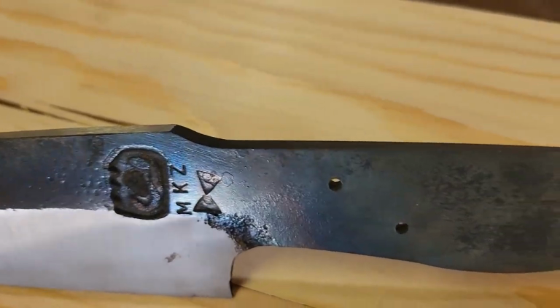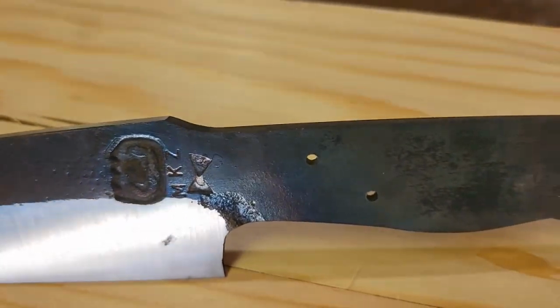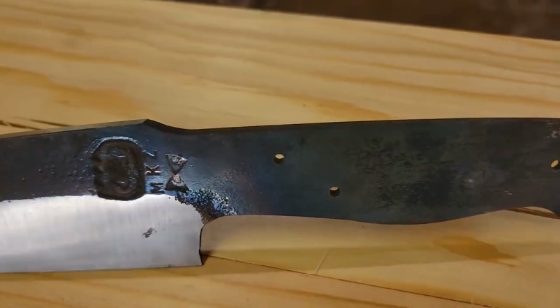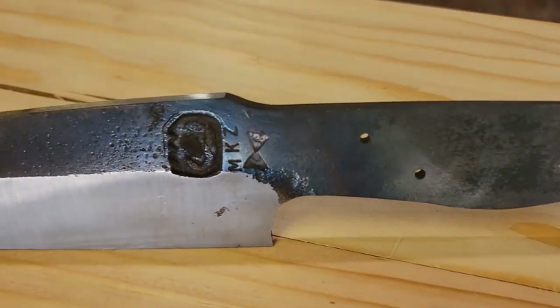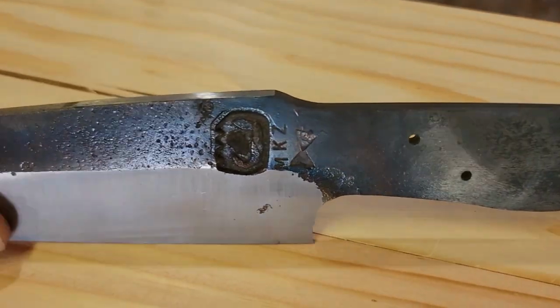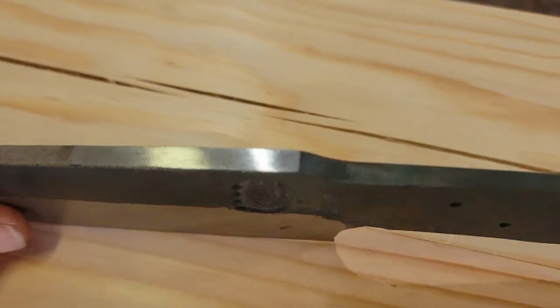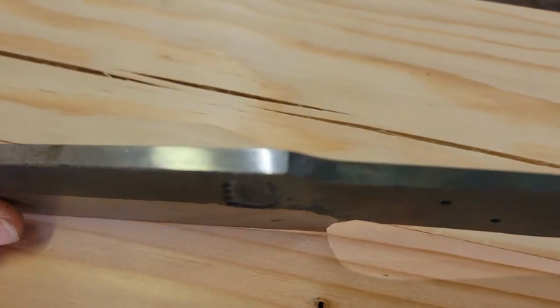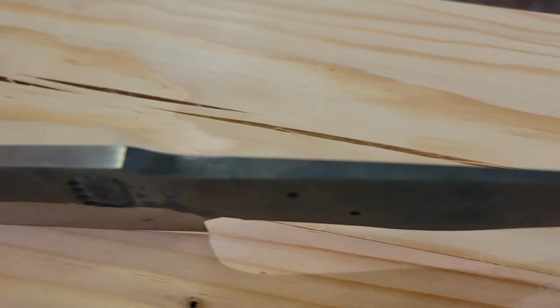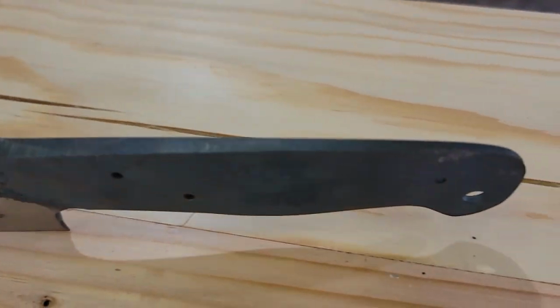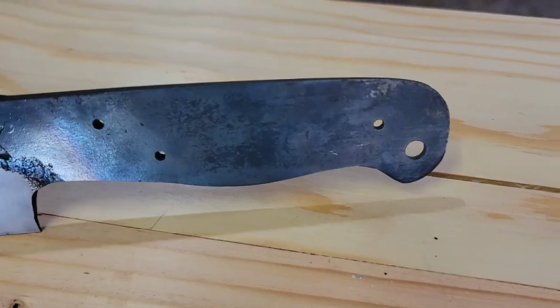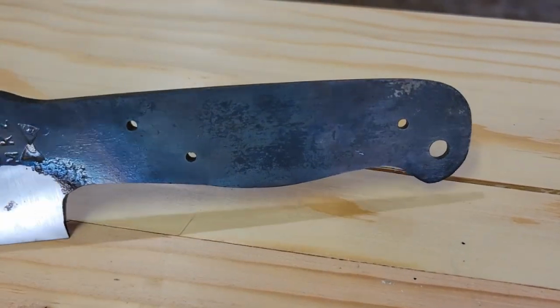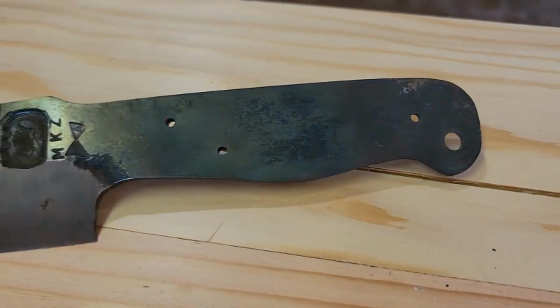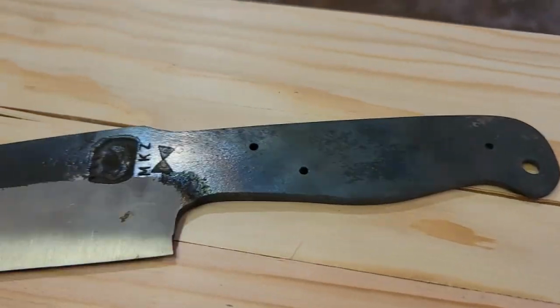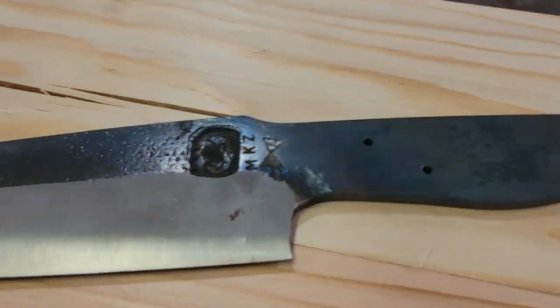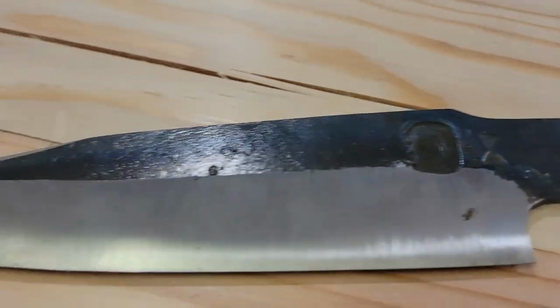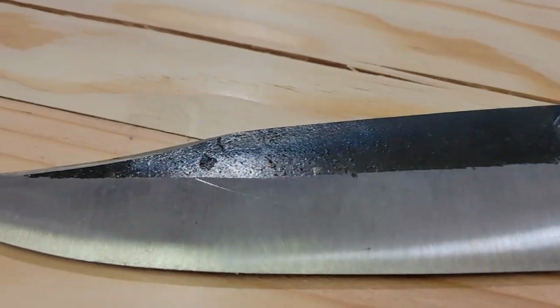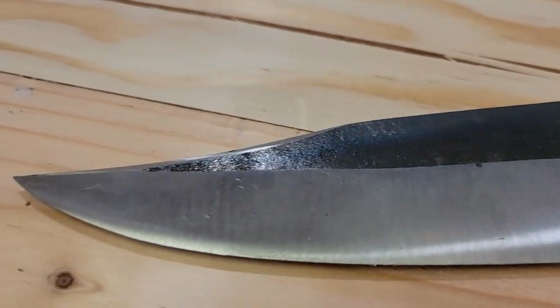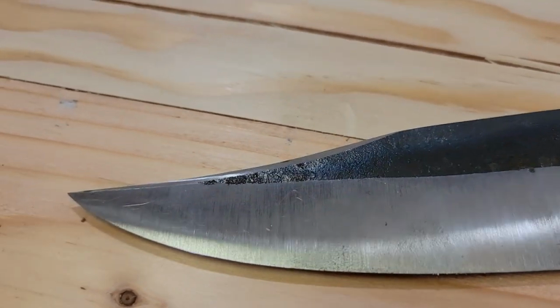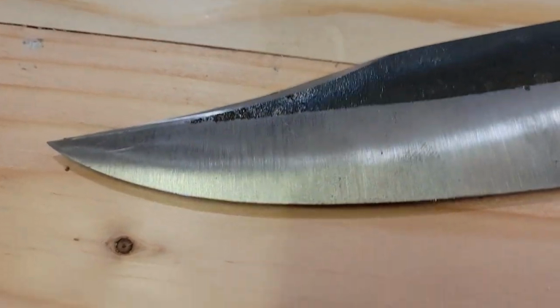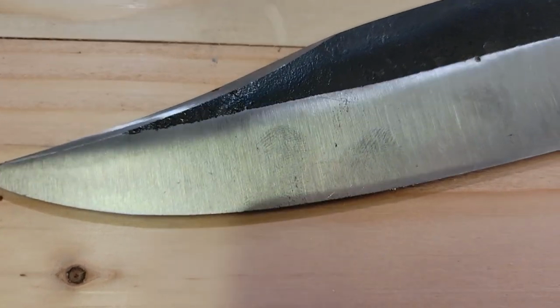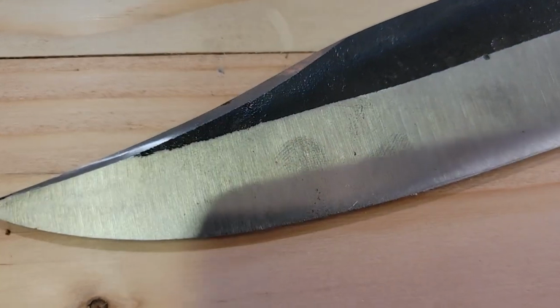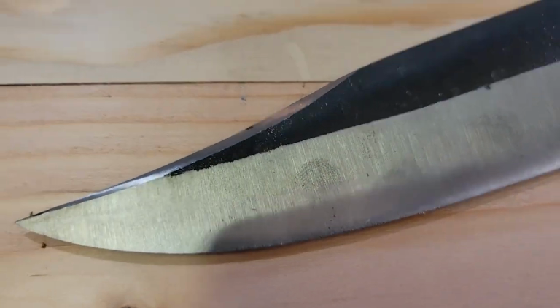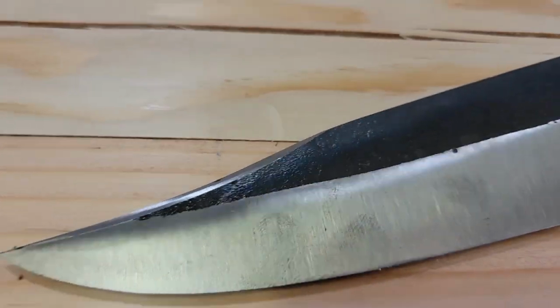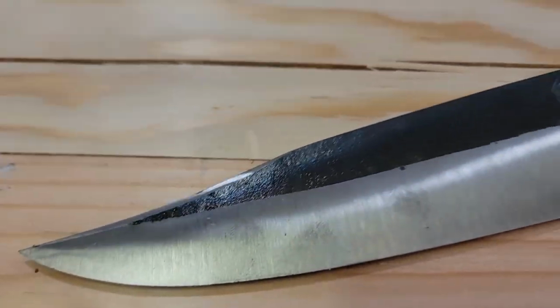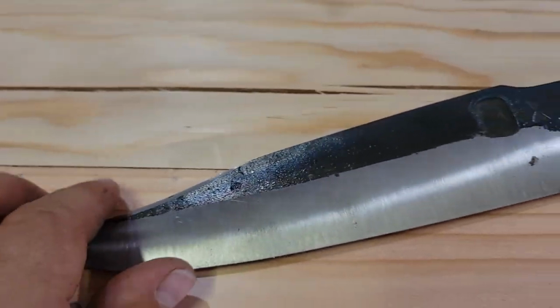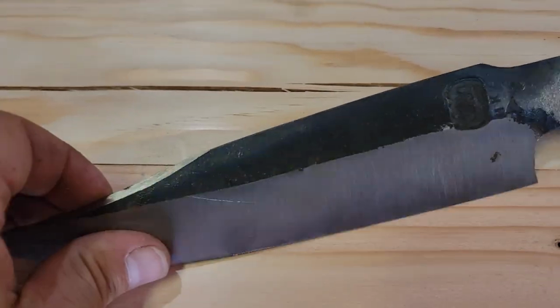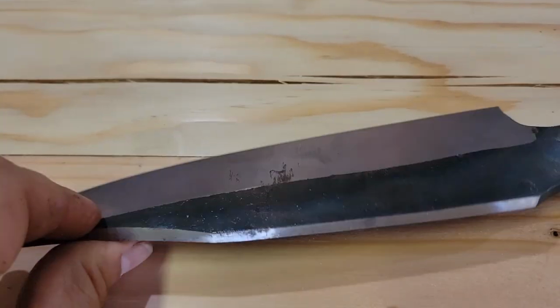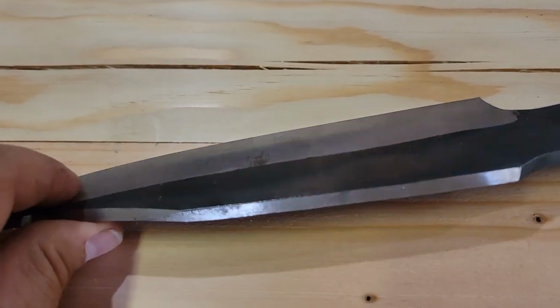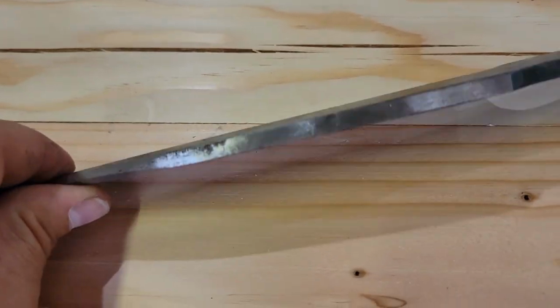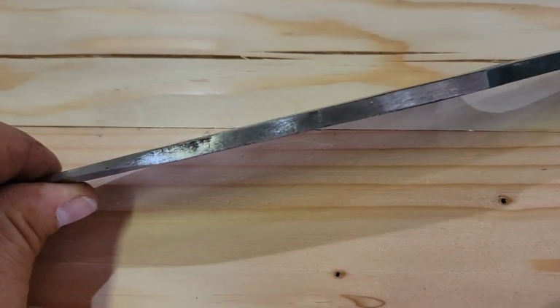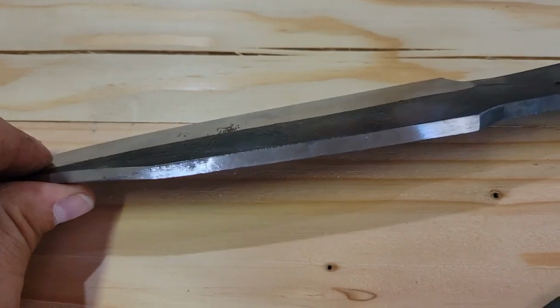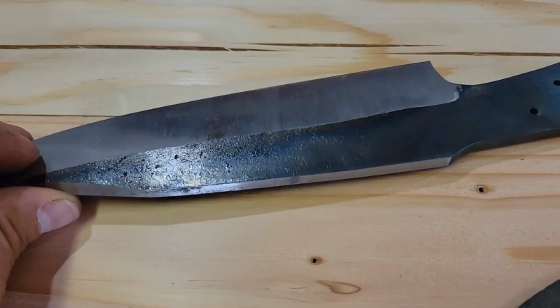If Justin sees this — thanks, man. I know you're like, 'What the hell, why didn't you ever finish that?' Dude, I have just been busy — not as busy as you. Congratulations on the kid and the new one on the way. I really do have to finish this knife; it's ridiculous that it's not done.